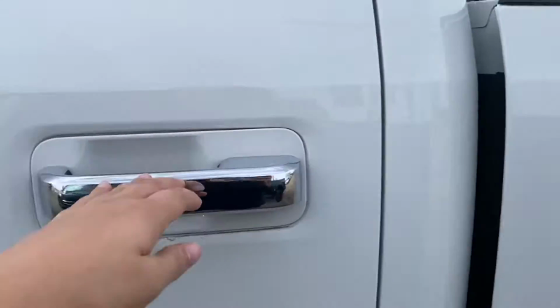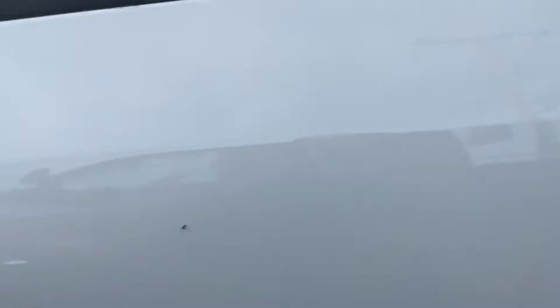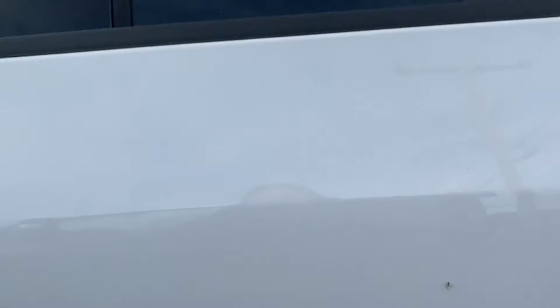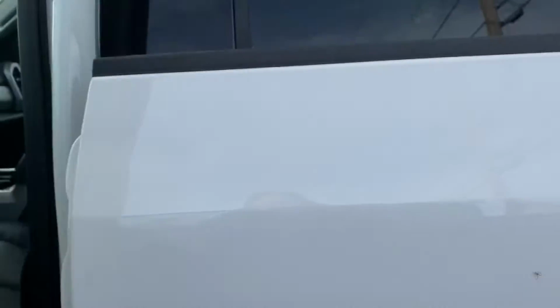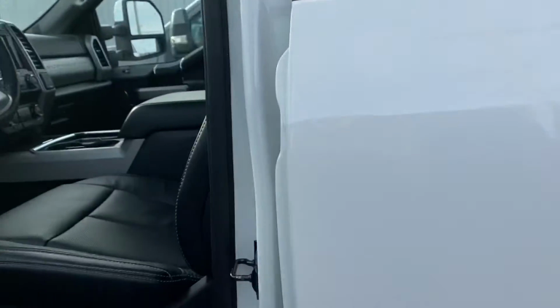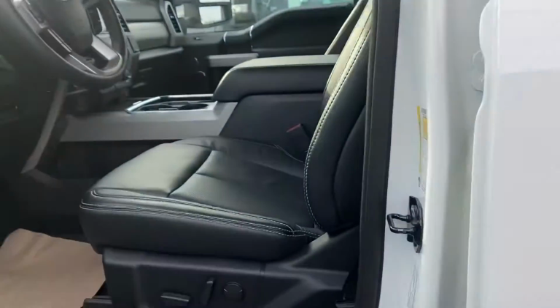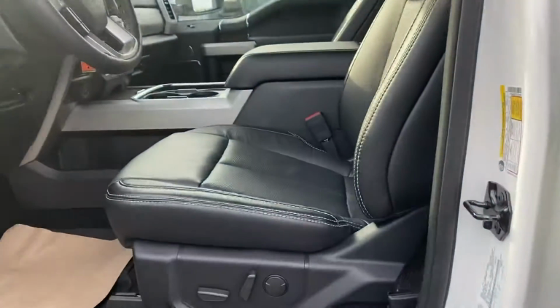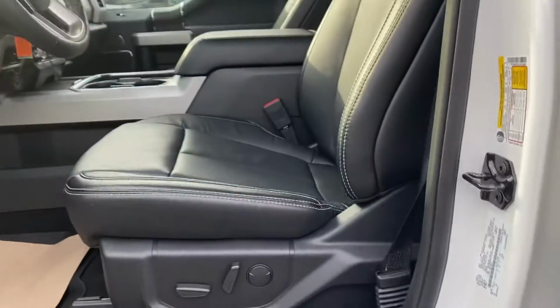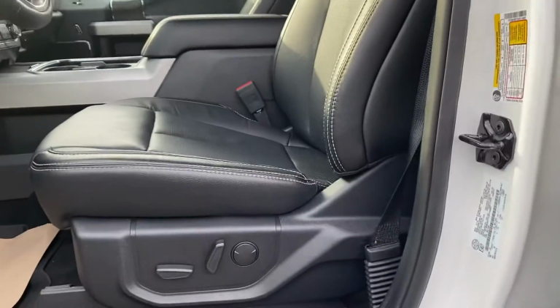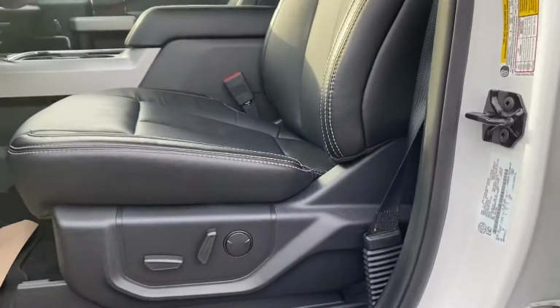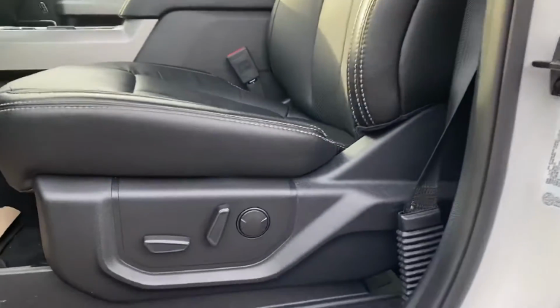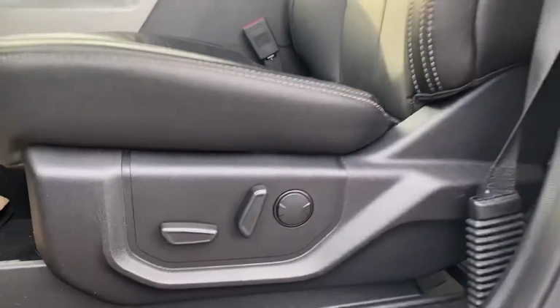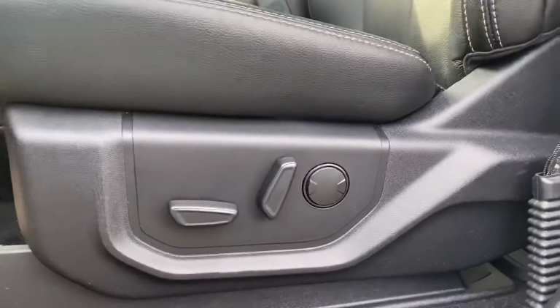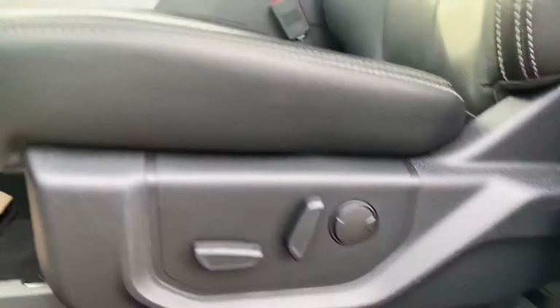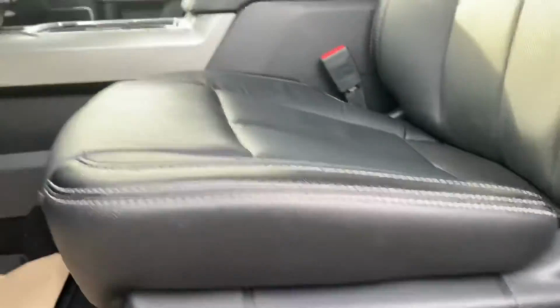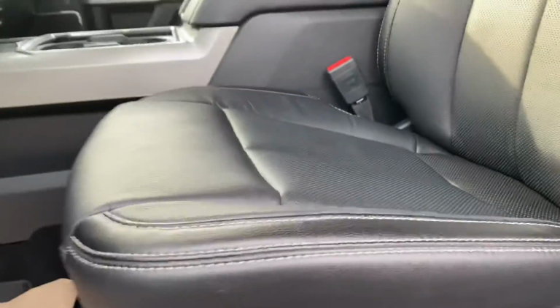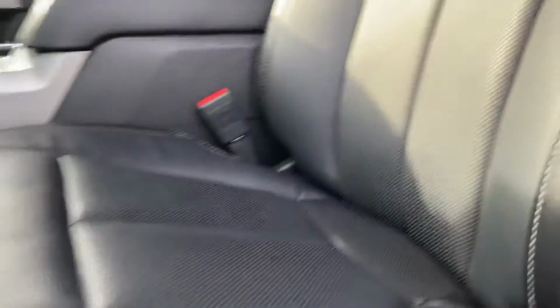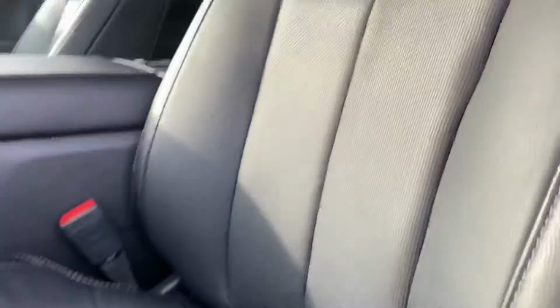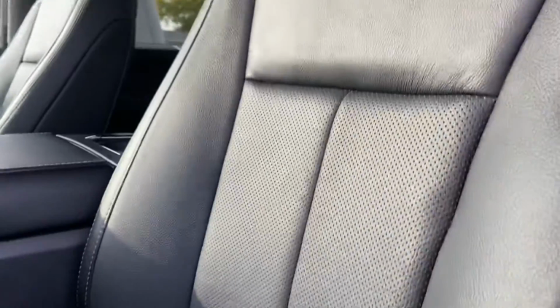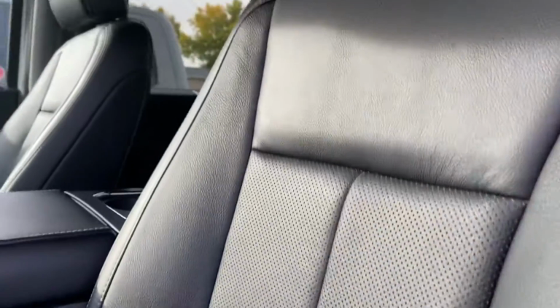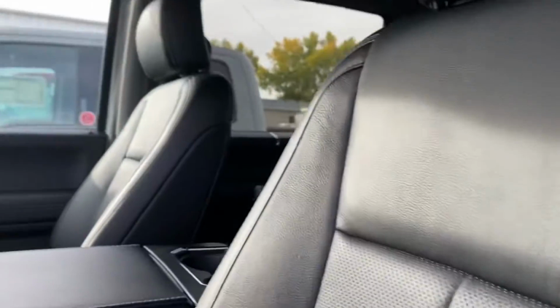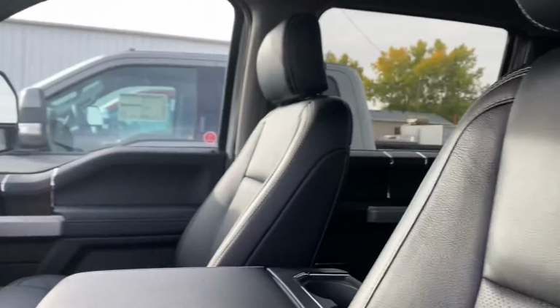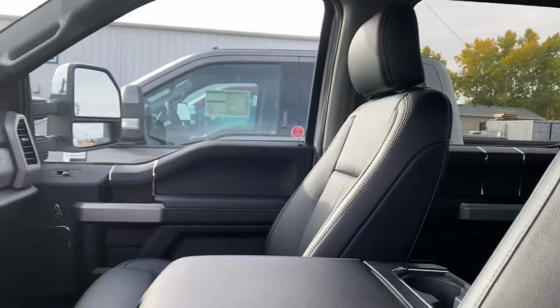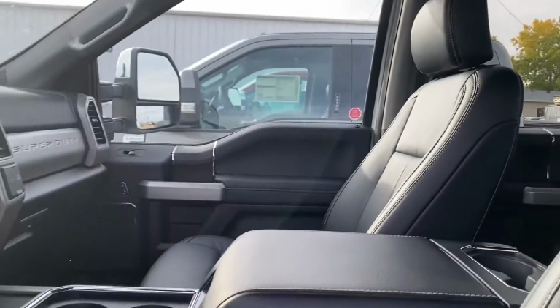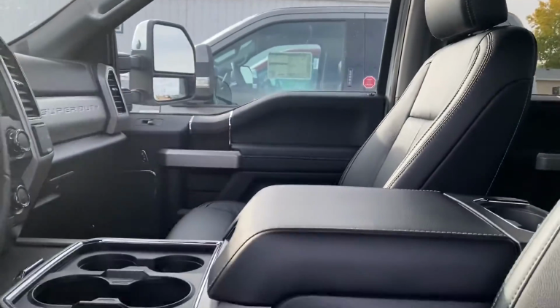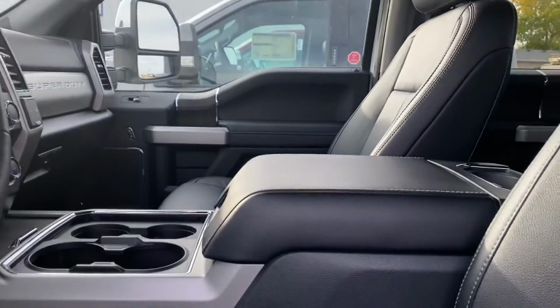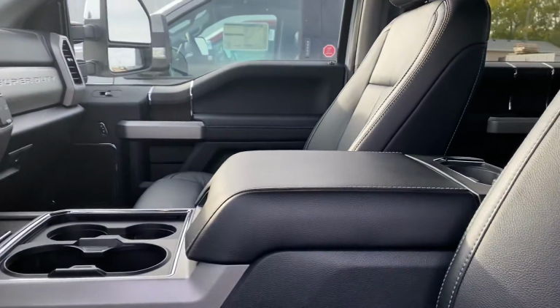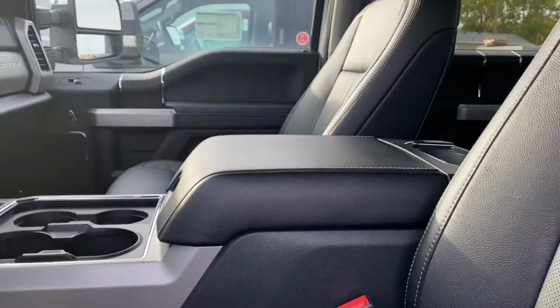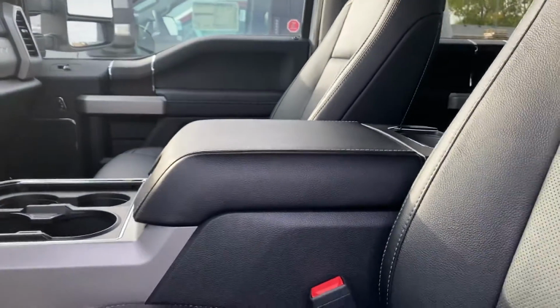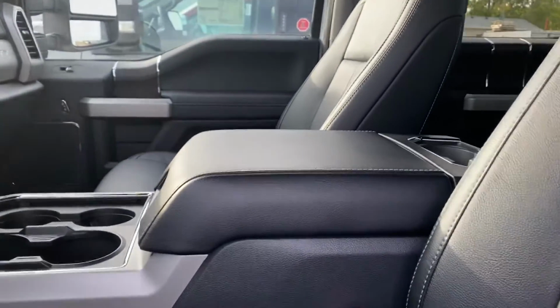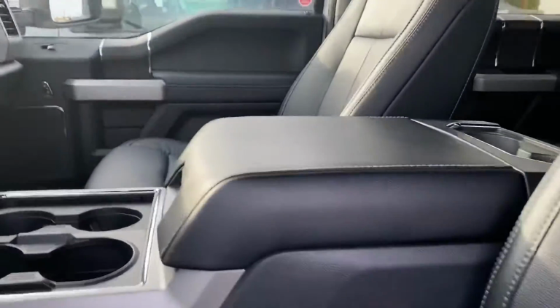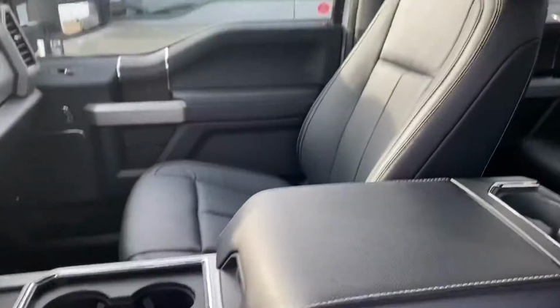Have a look inside. So of course, being a Lariat, you got your power seats there — memory as well. Lots of room in here. You got a nice big center console.